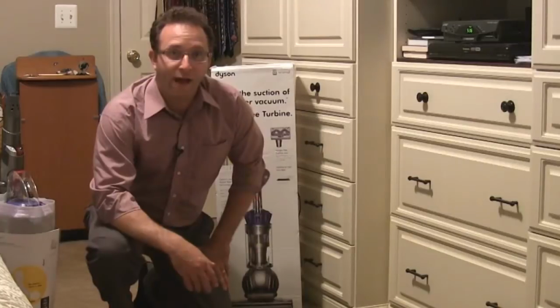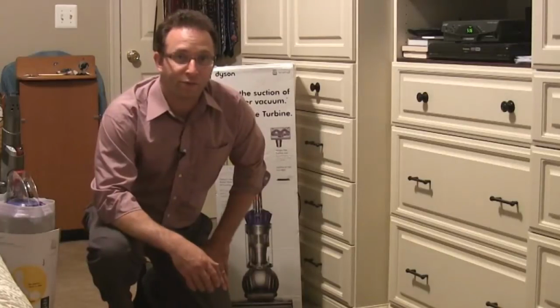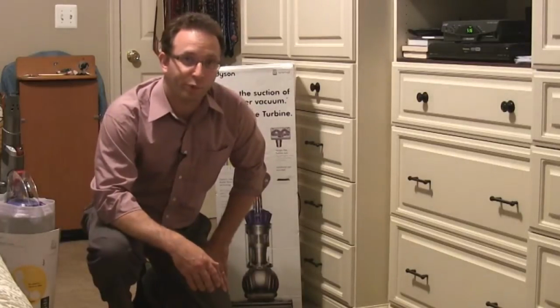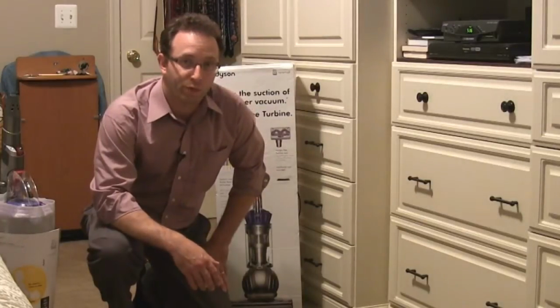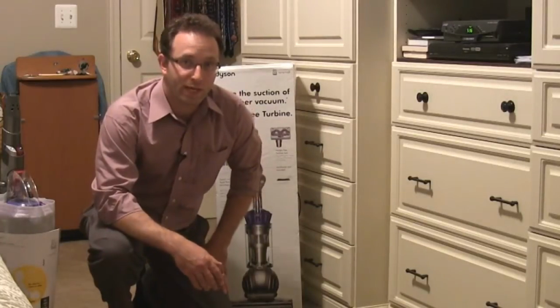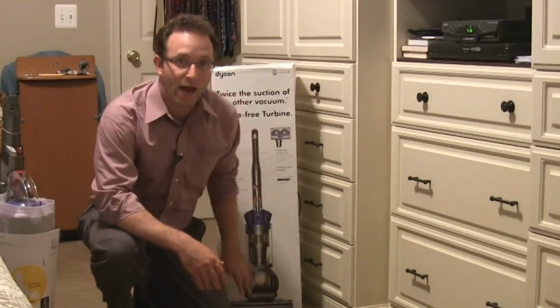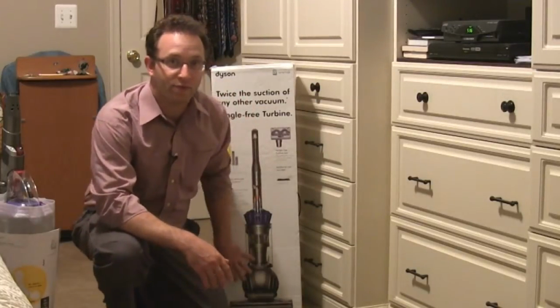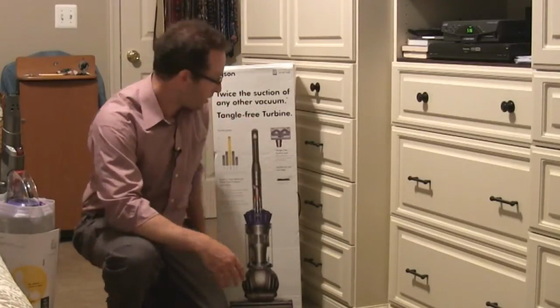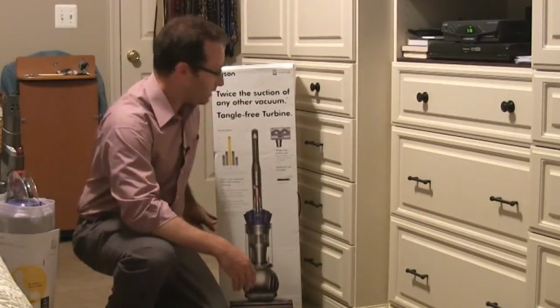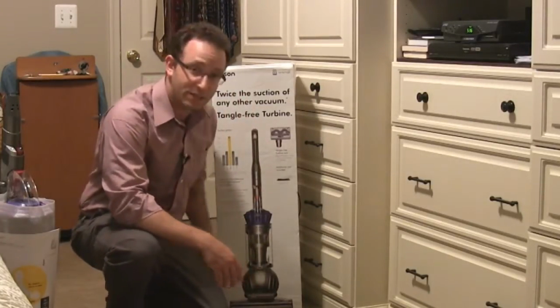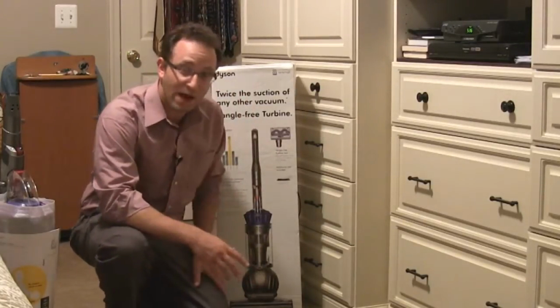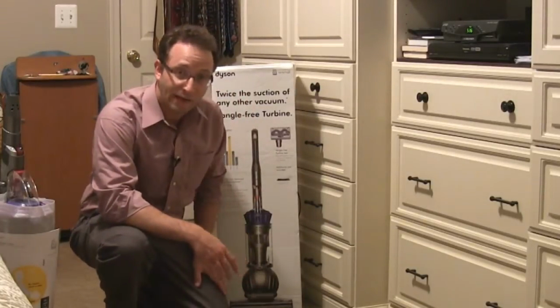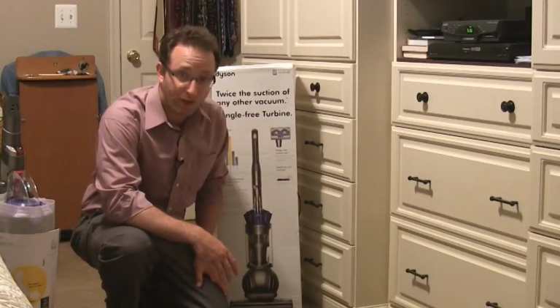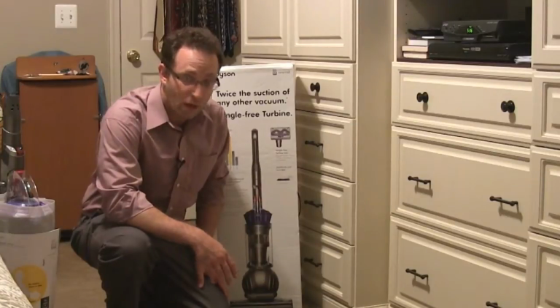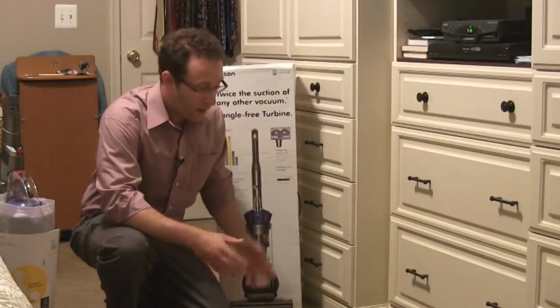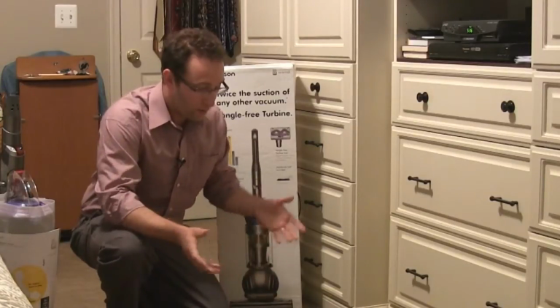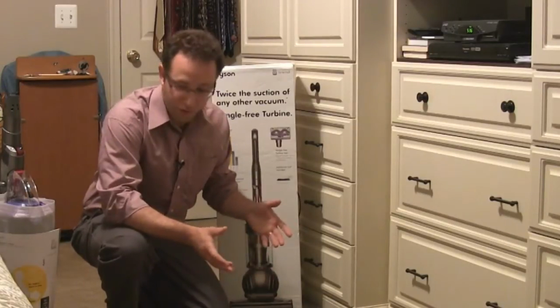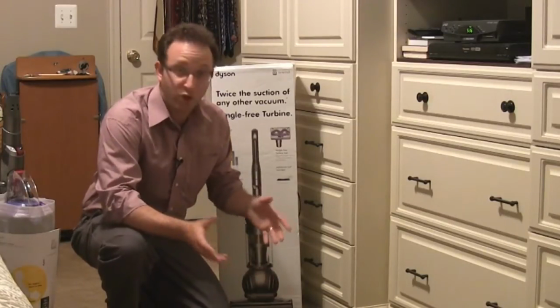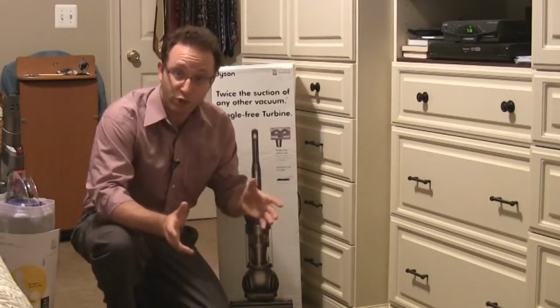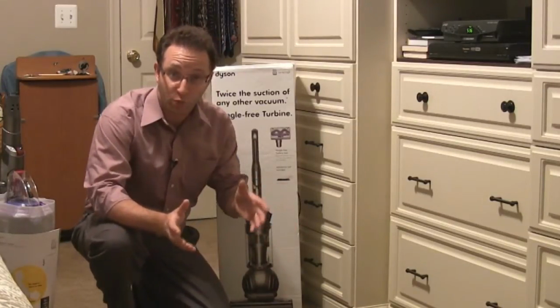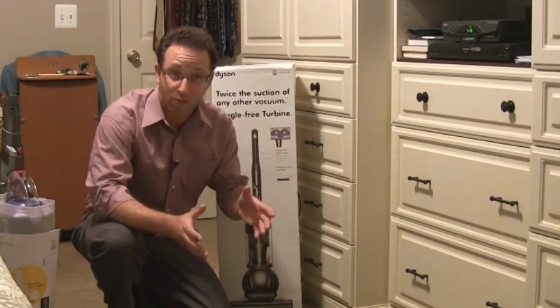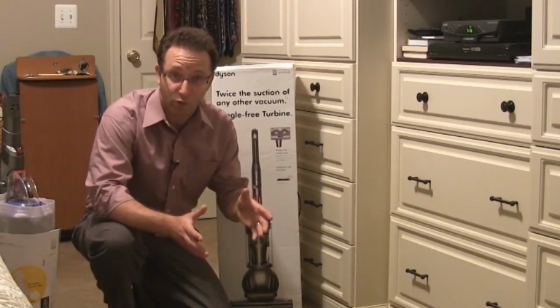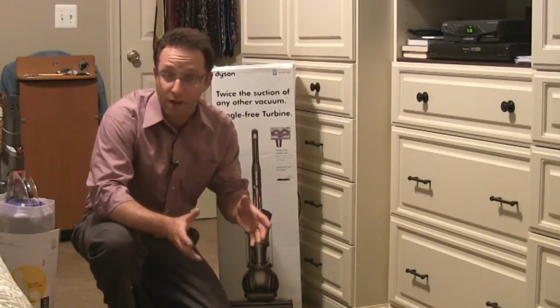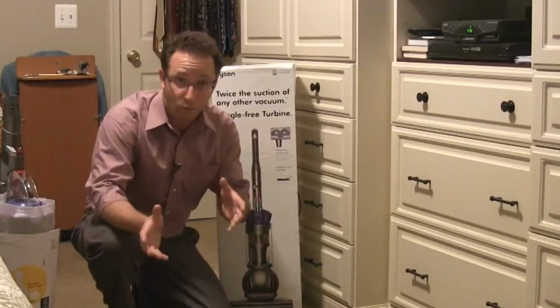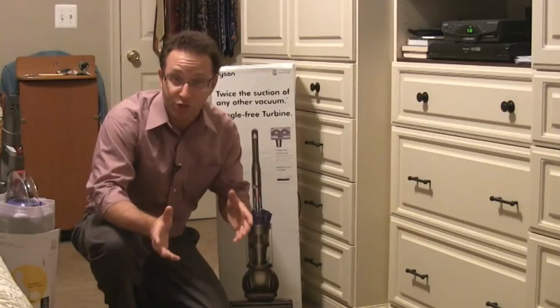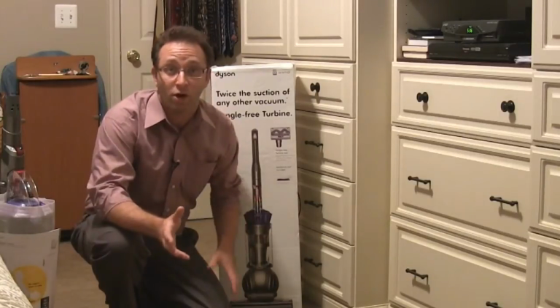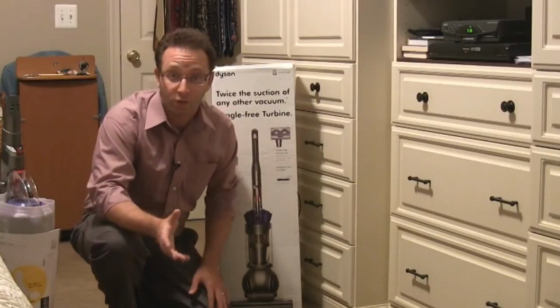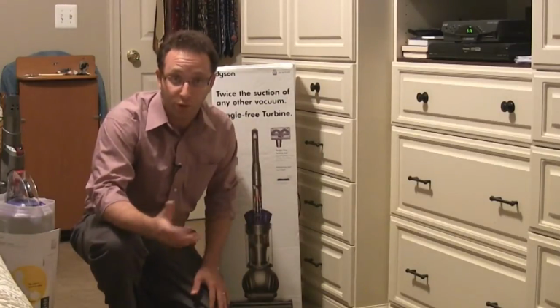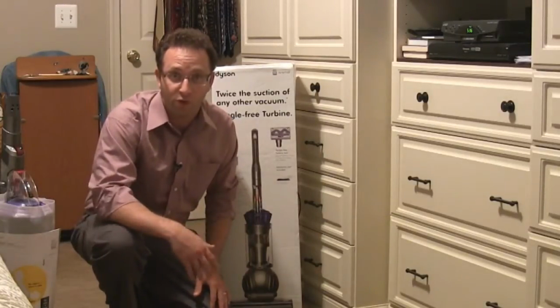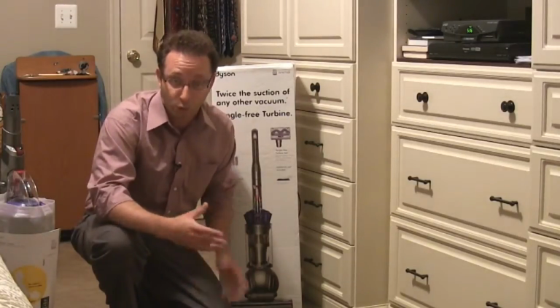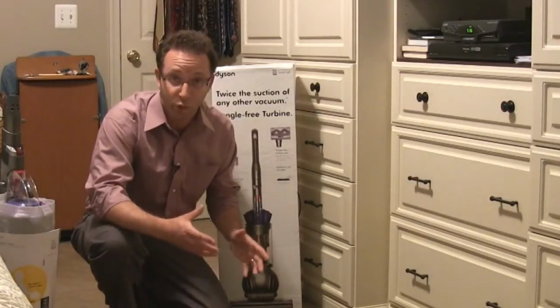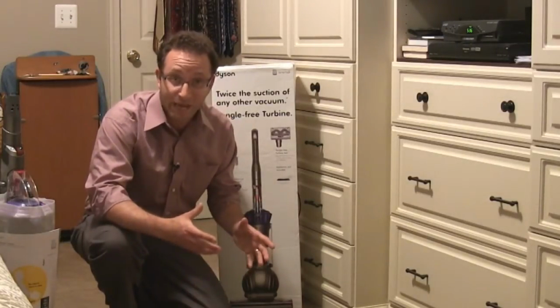Alan here from Damn Good Reviews. Today I have the Dyson DC65 Animal Vacuum. I'm going to show you just what's in the box real quick, and of course you can check out our other video for the actual review and demo.